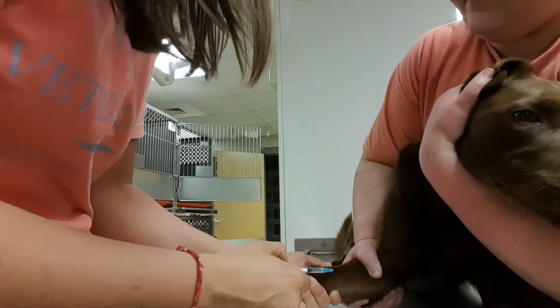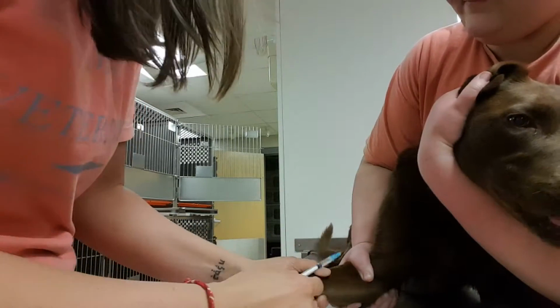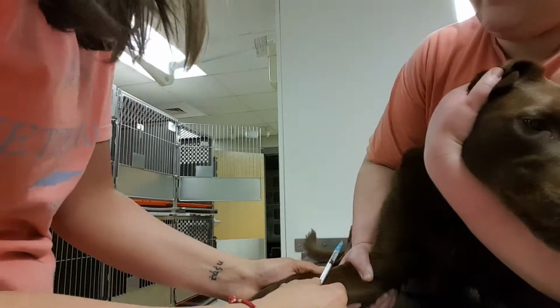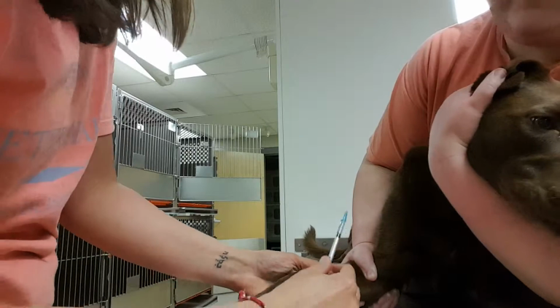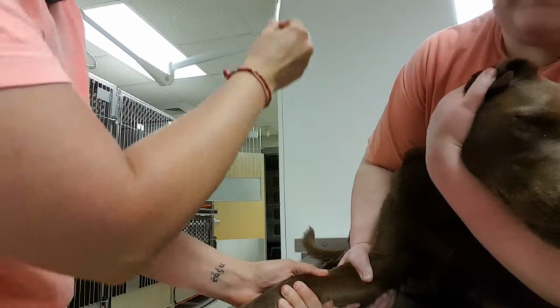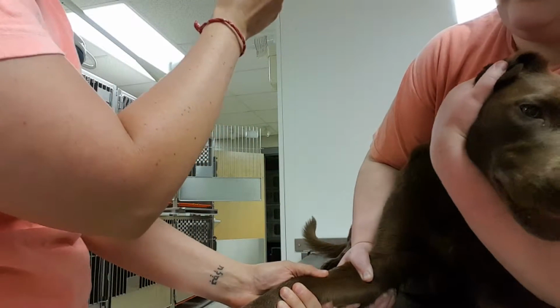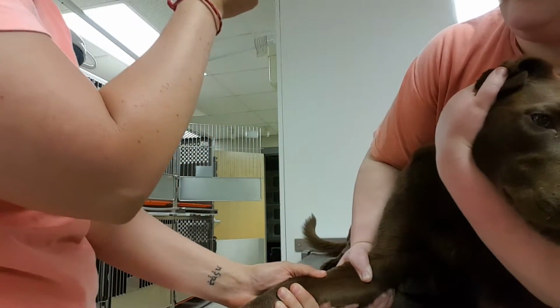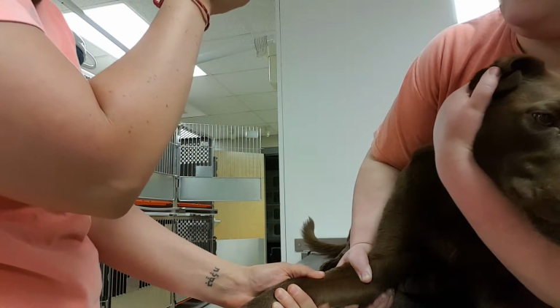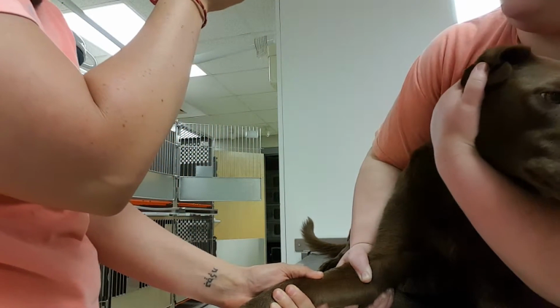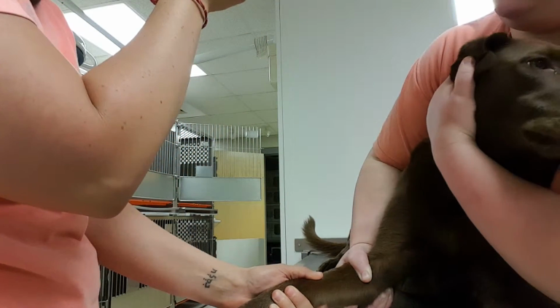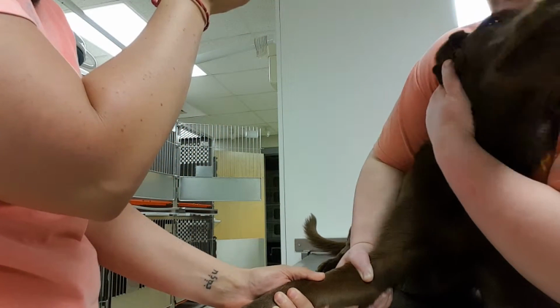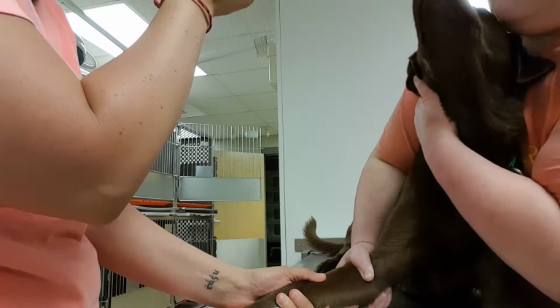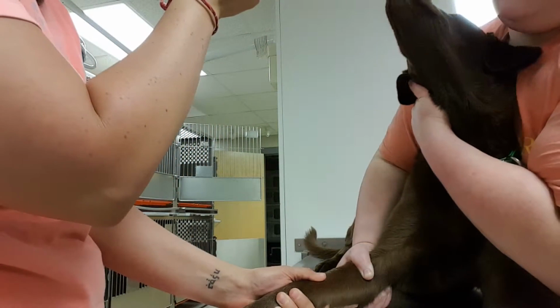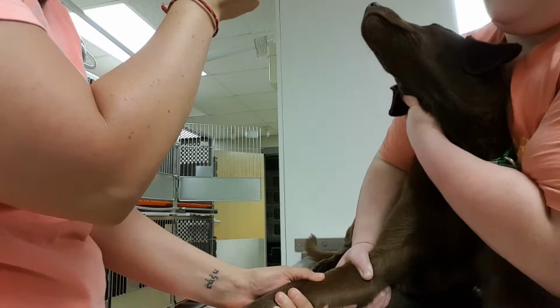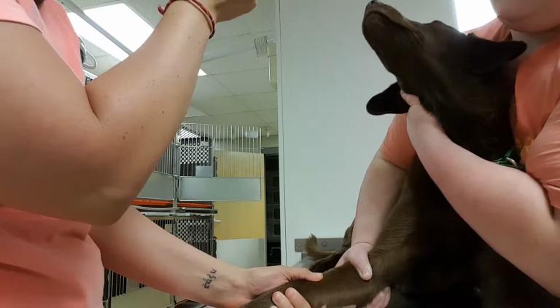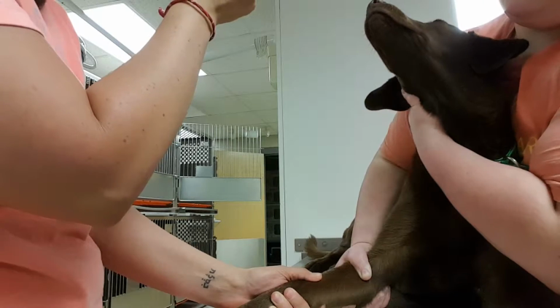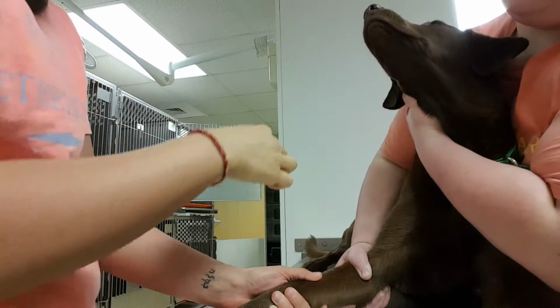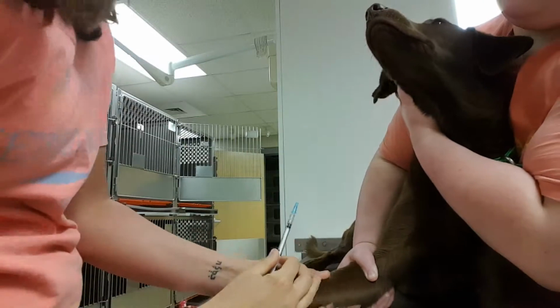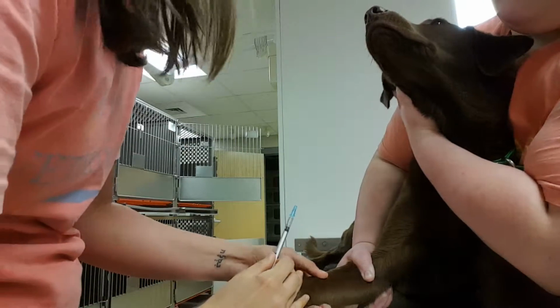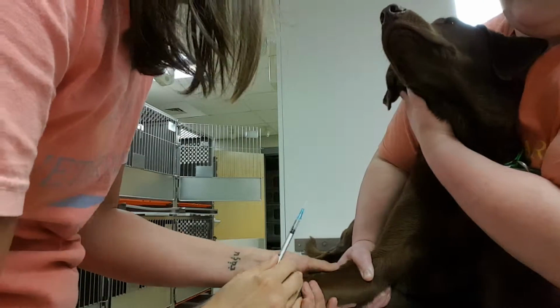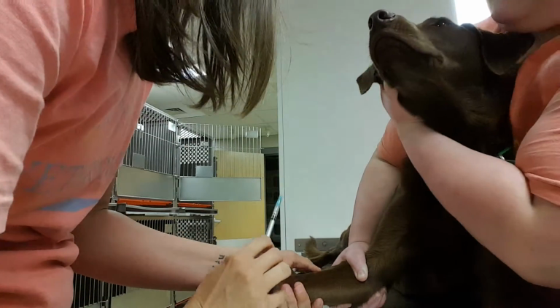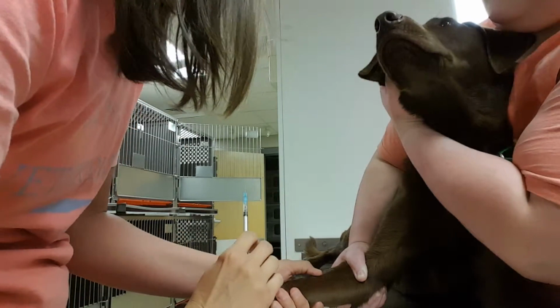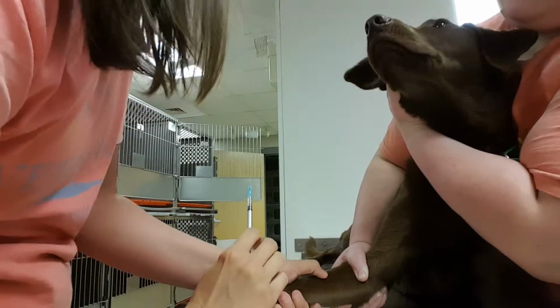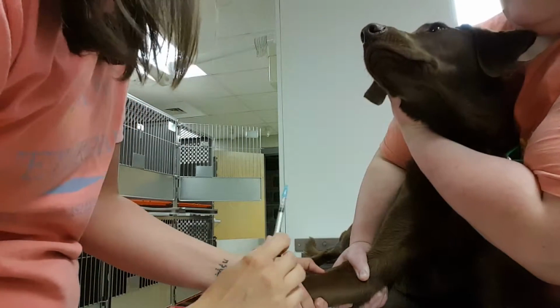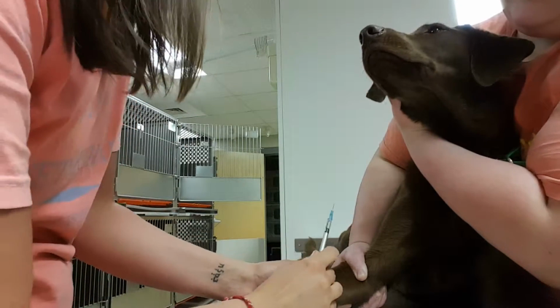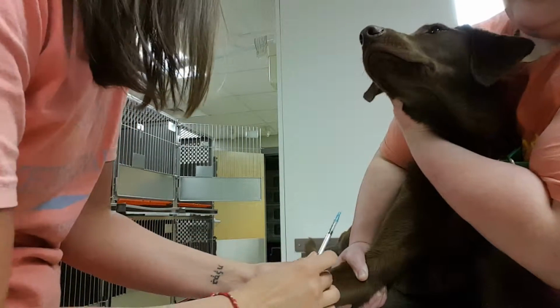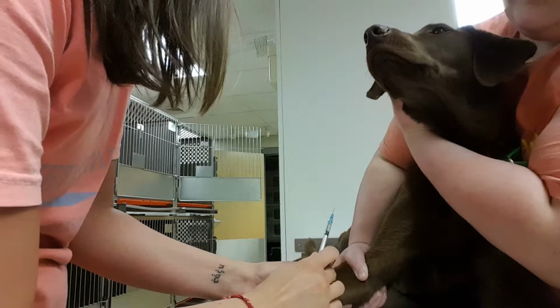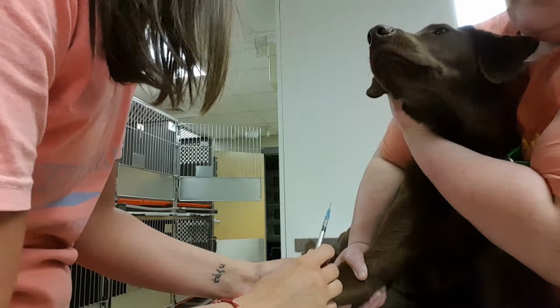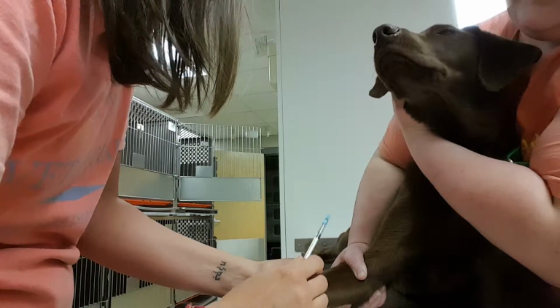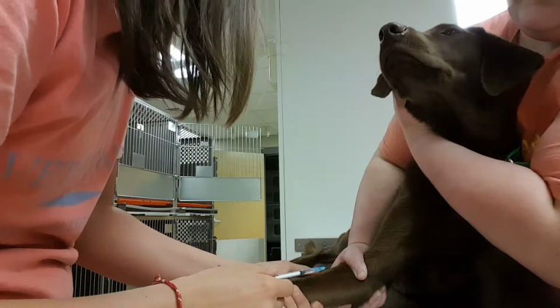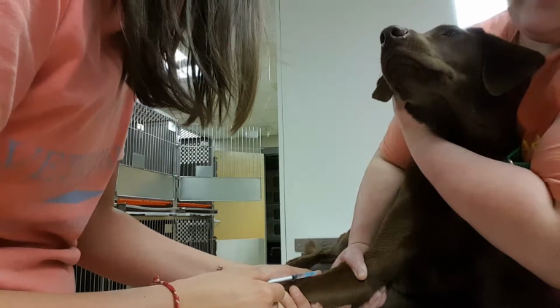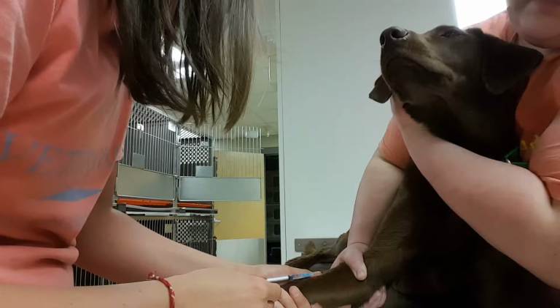Hang on girl. Okay, let me try it one more time. Hang in there, Bentley.